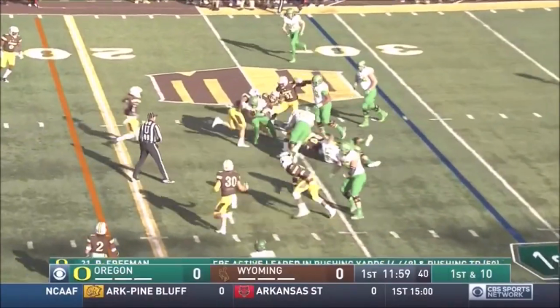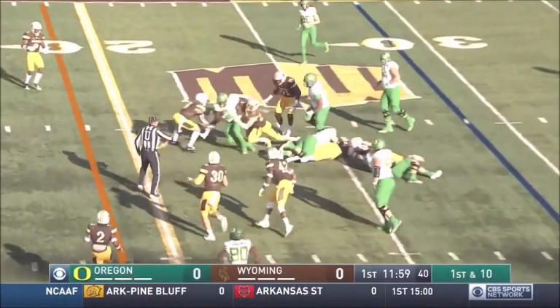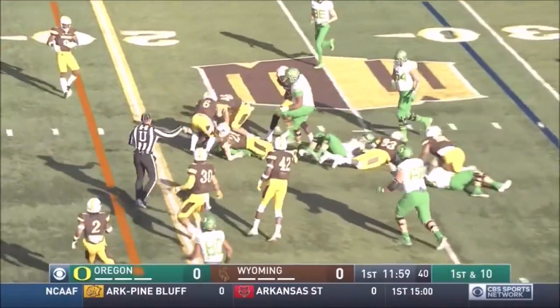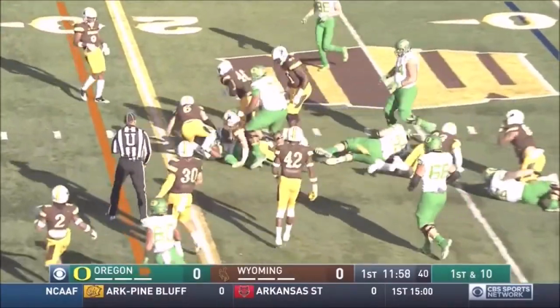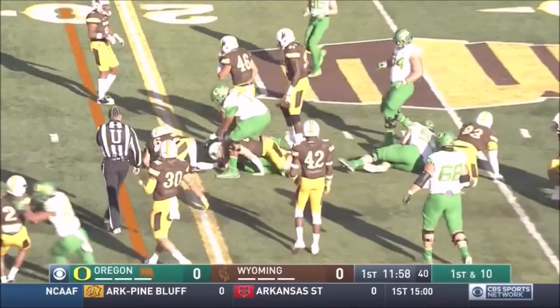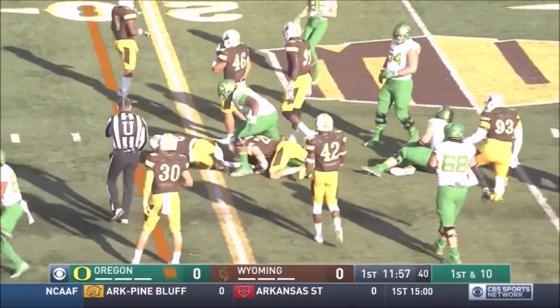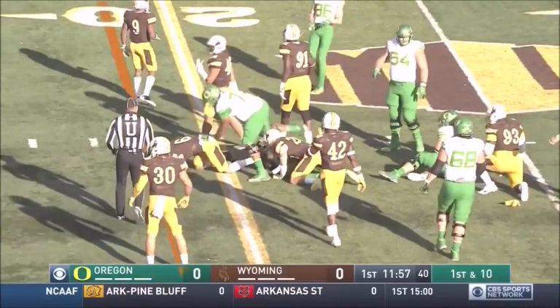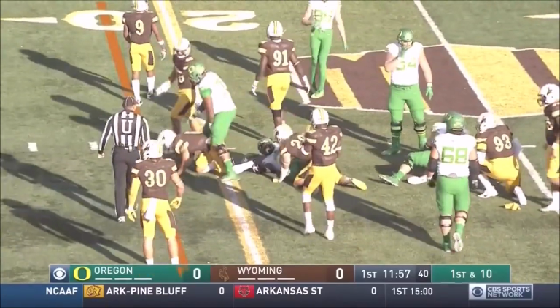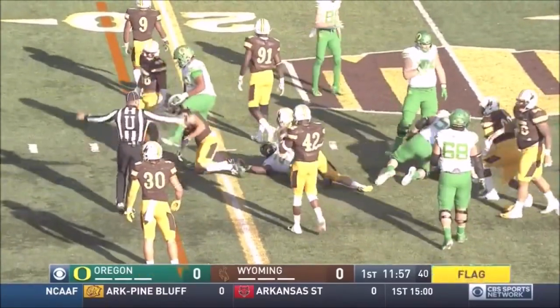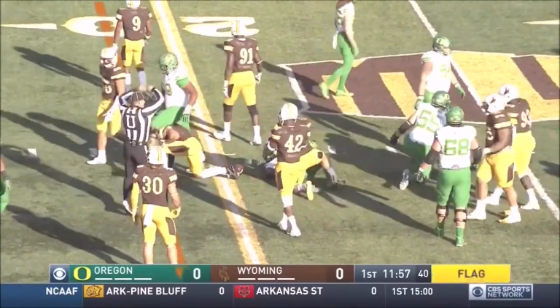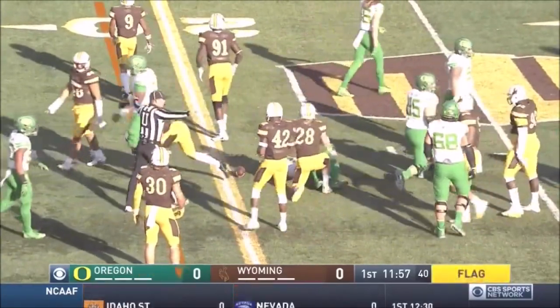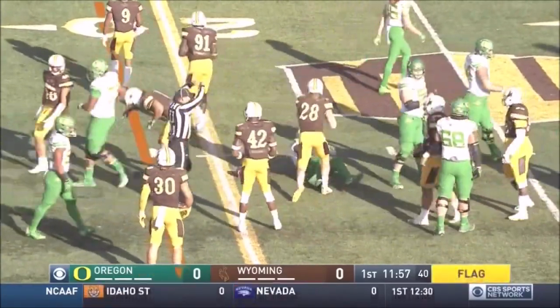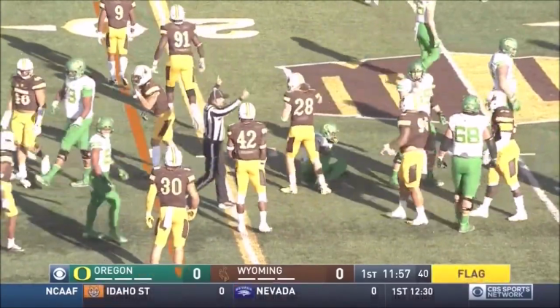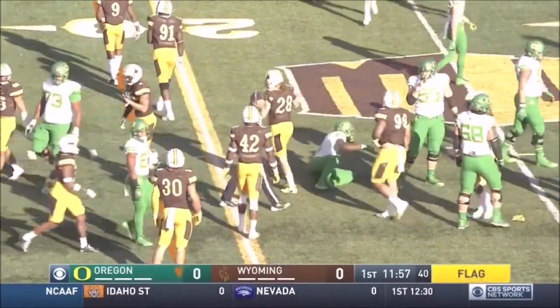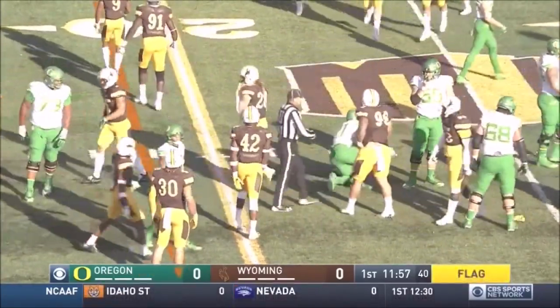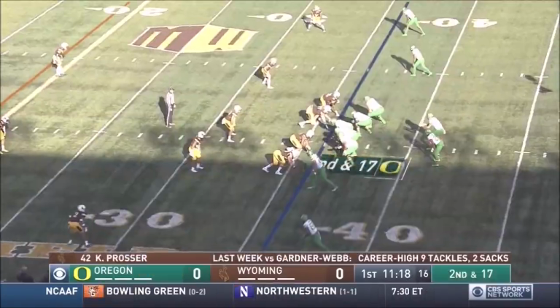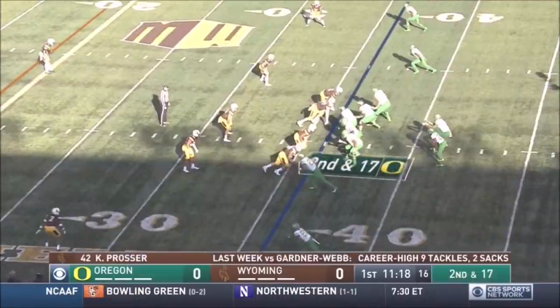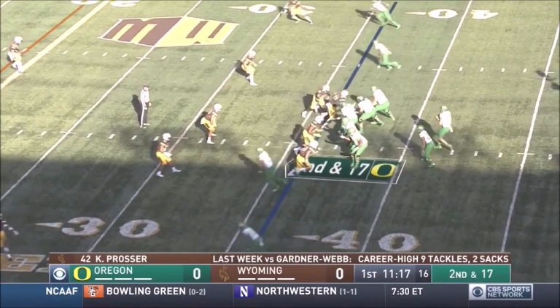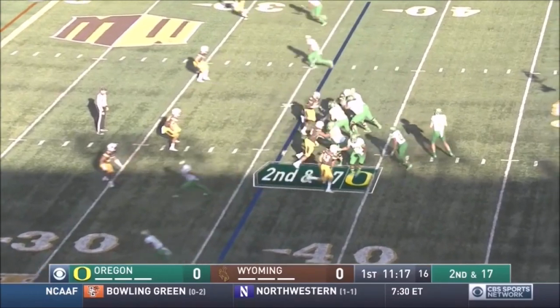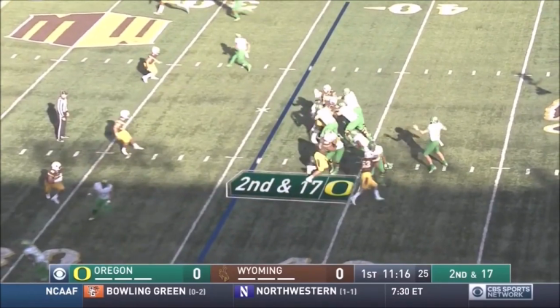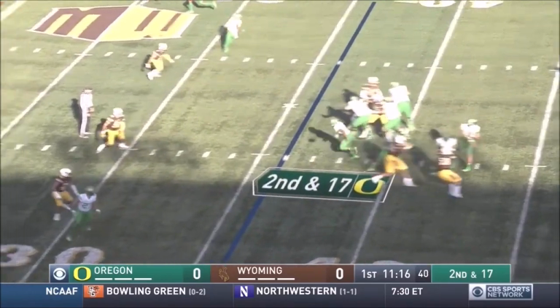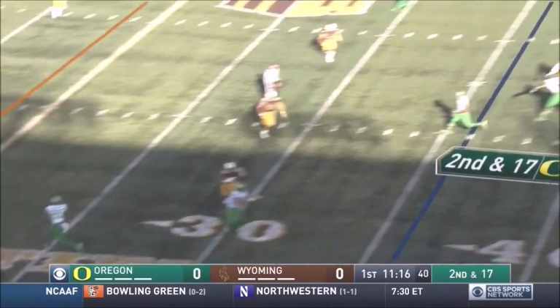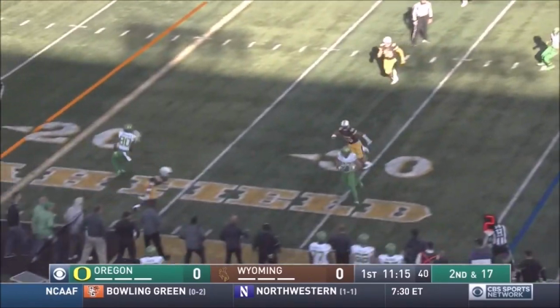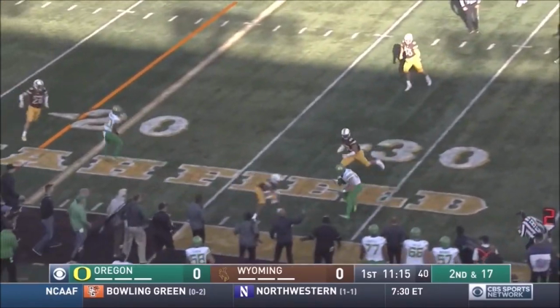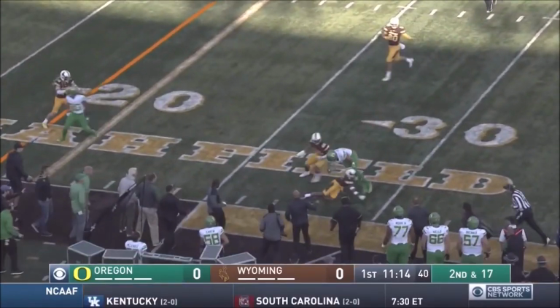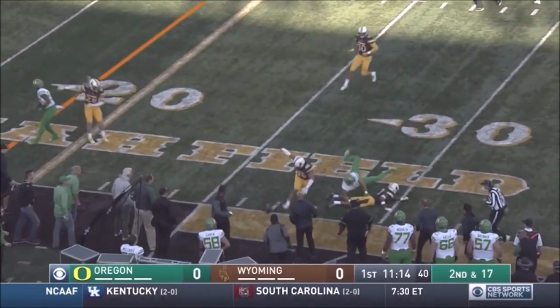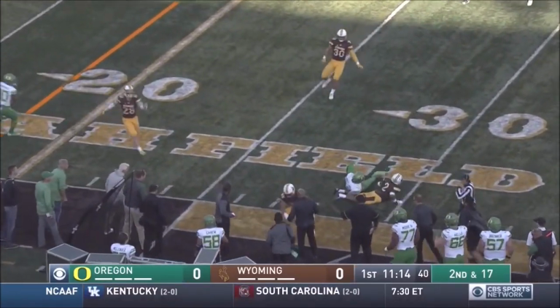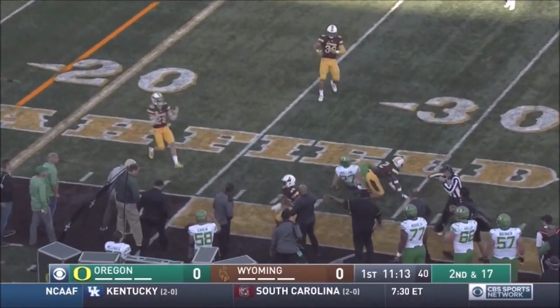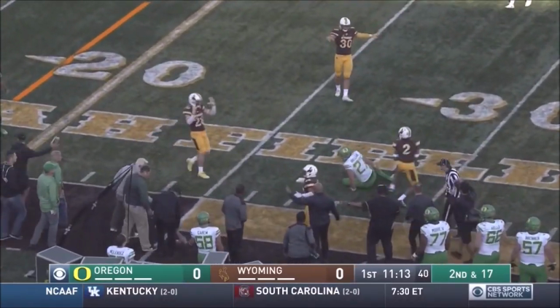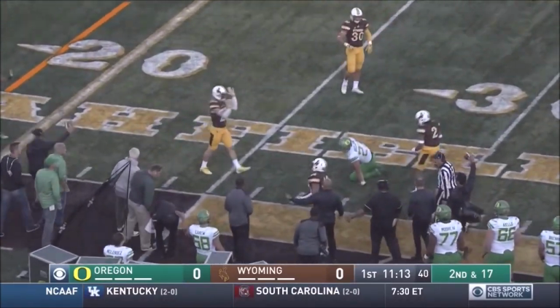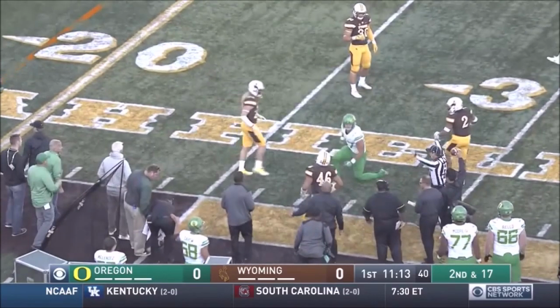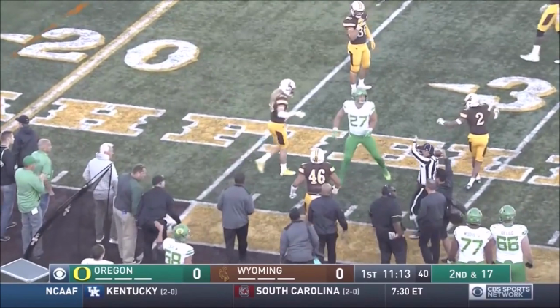Why not give it to Freeman again? Still falling forward to the 21, but a flag is down. On second and 17, Herbert to the air, complete. Inside the 30, loose football.